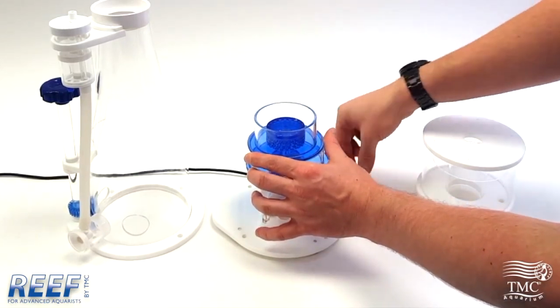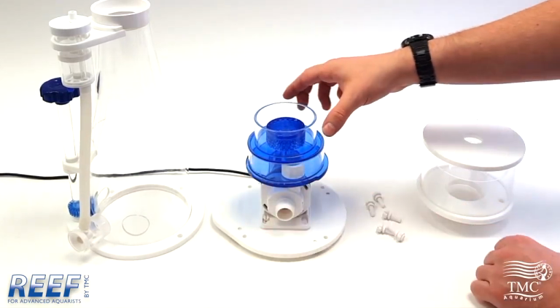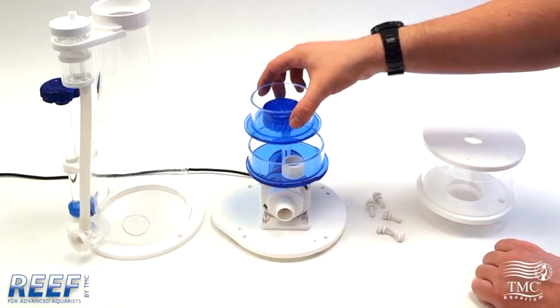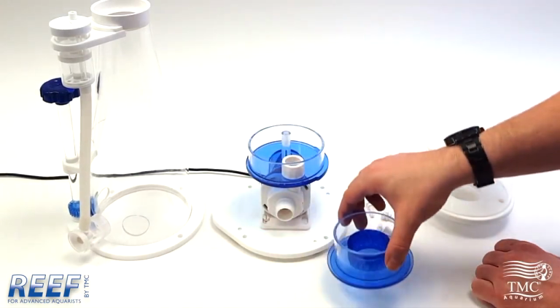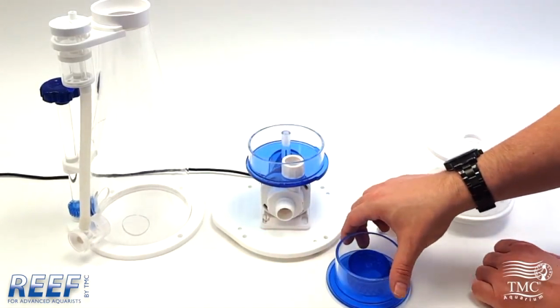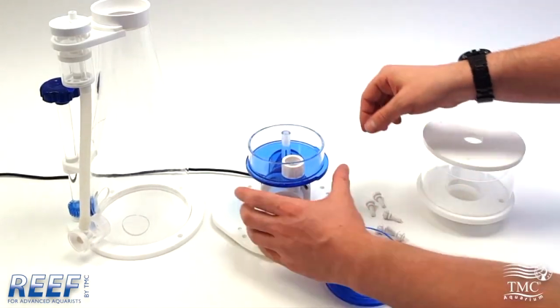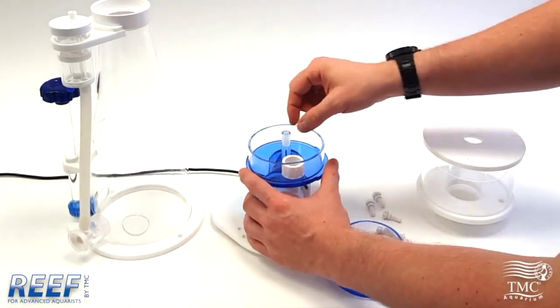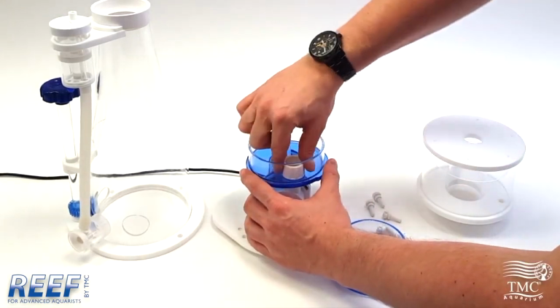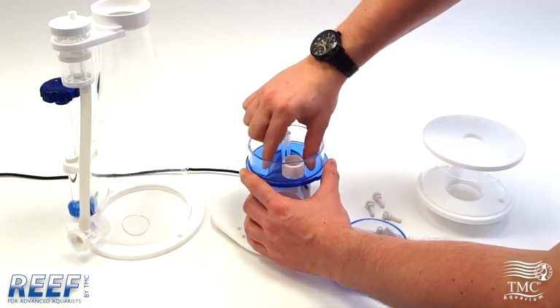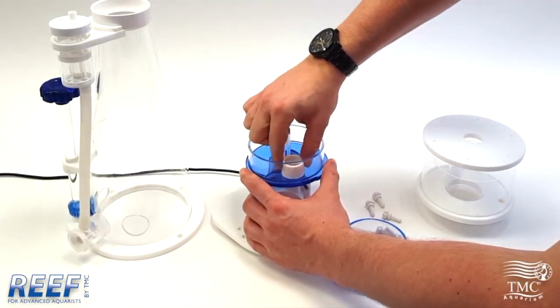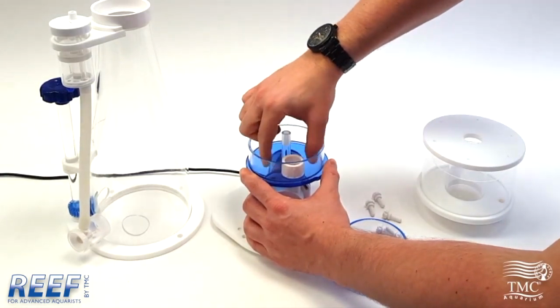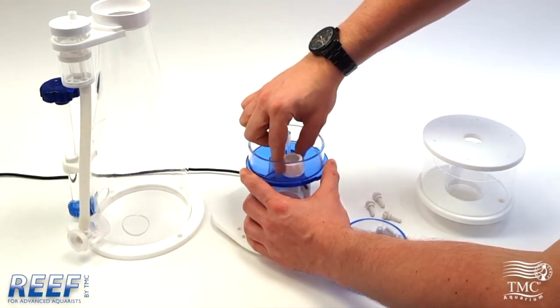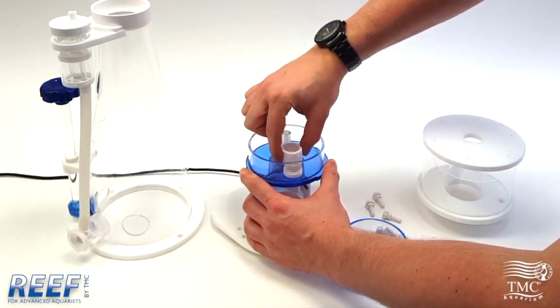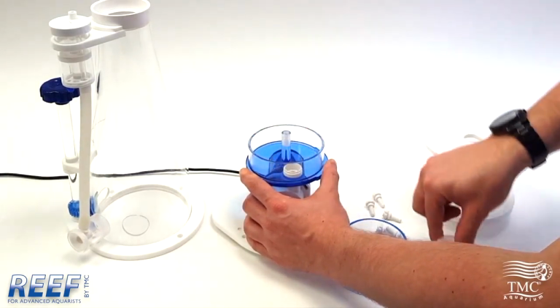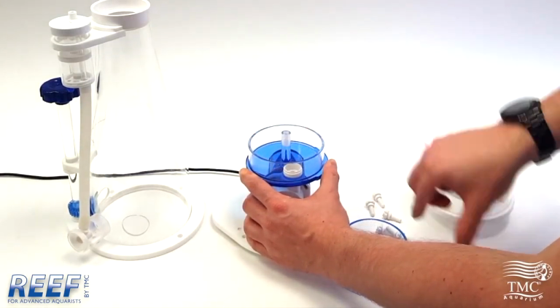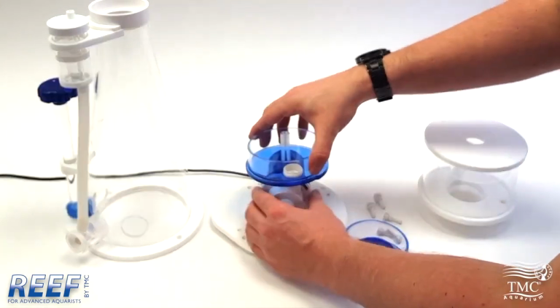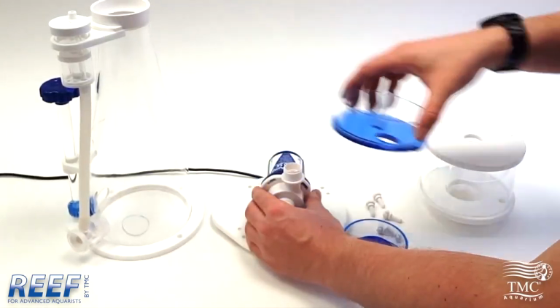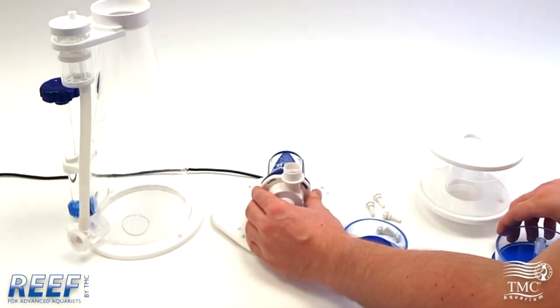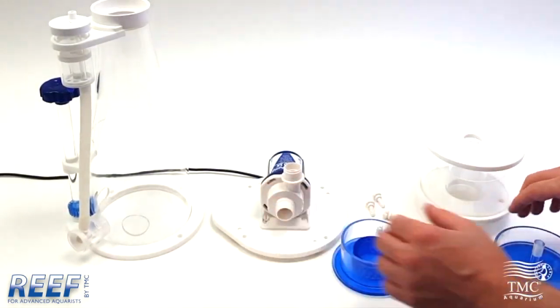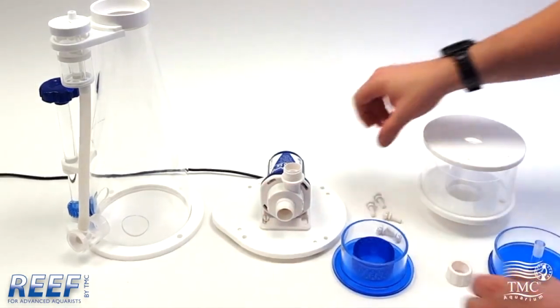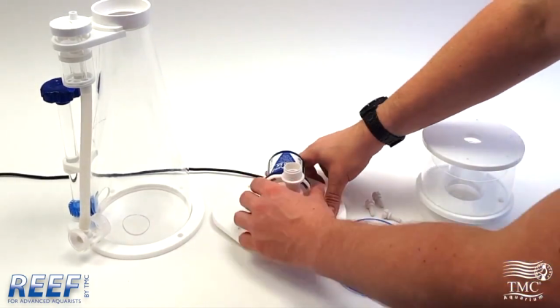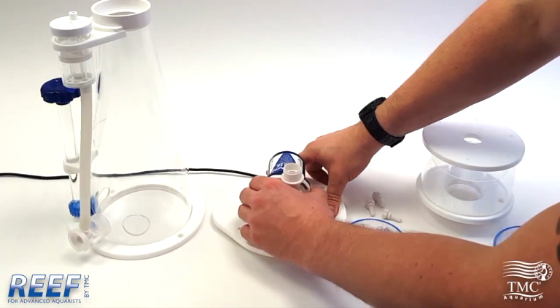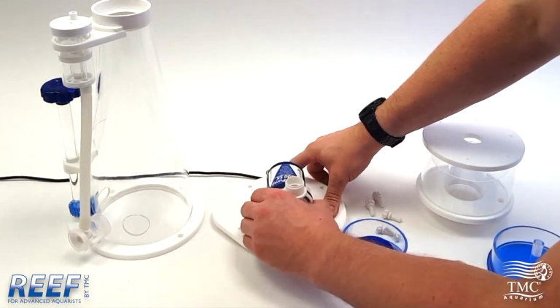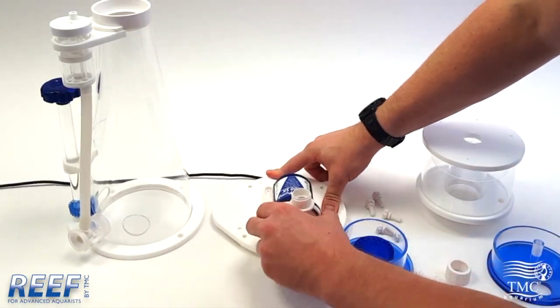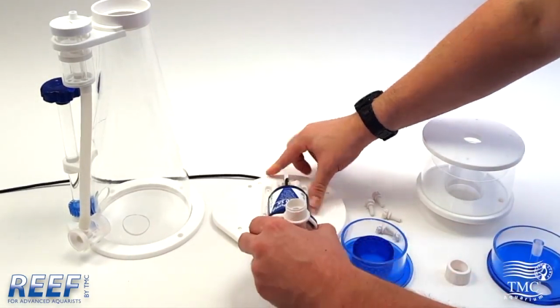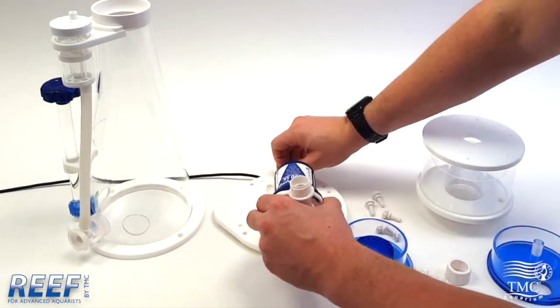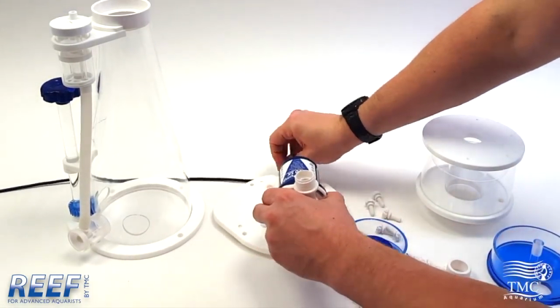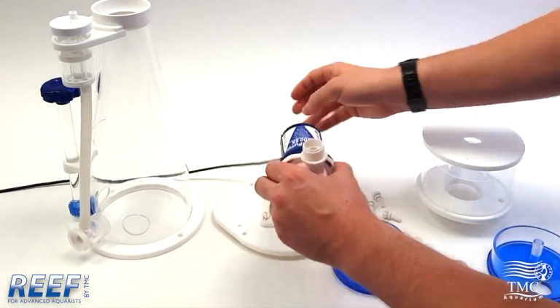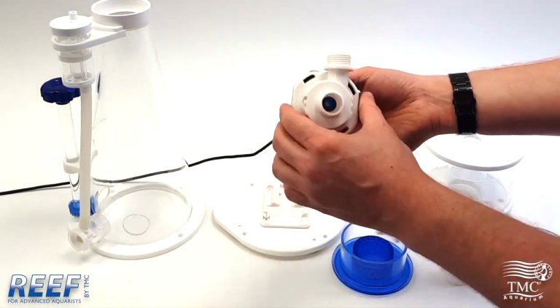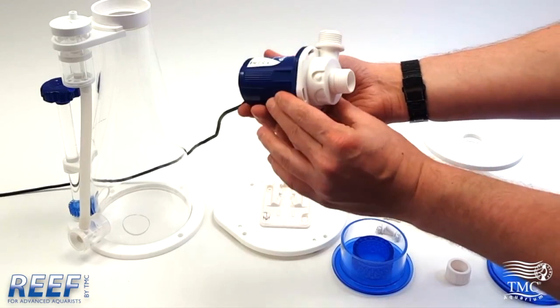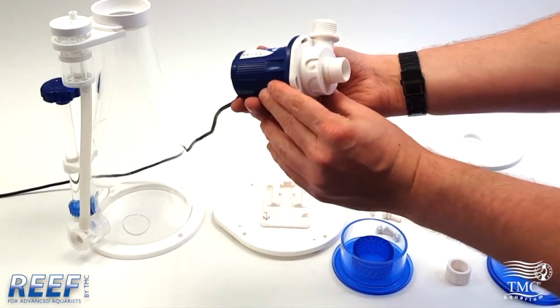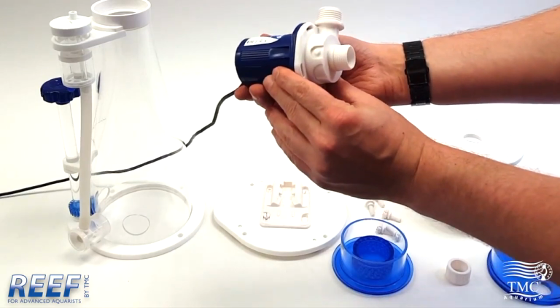Once you've done this, remove the top half of the bubble plate. There will be a collar underneath — you need to unscrew this, then you can remove the bubble plate from the pump. Once done, simply pull the pump forward, being mindful of the cable in the cable tidy at the back.